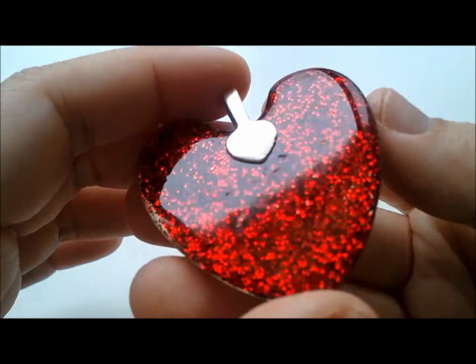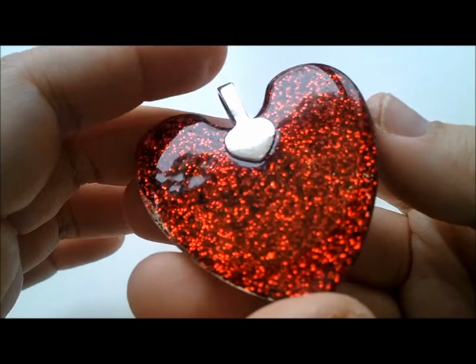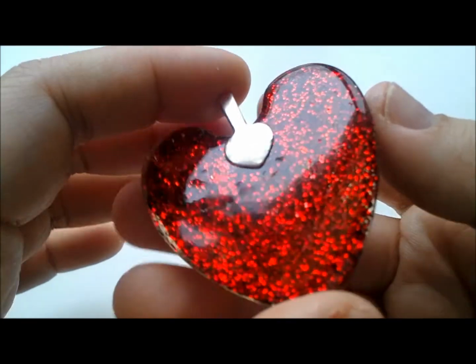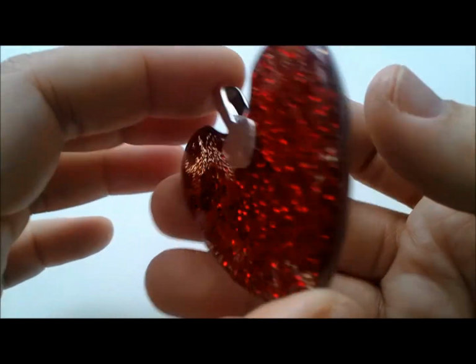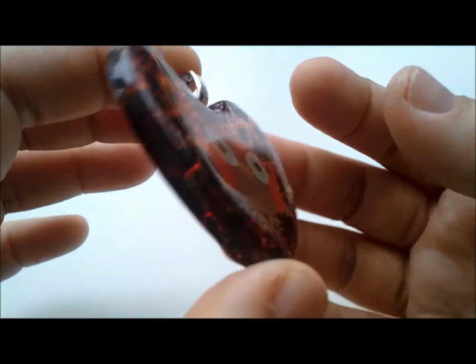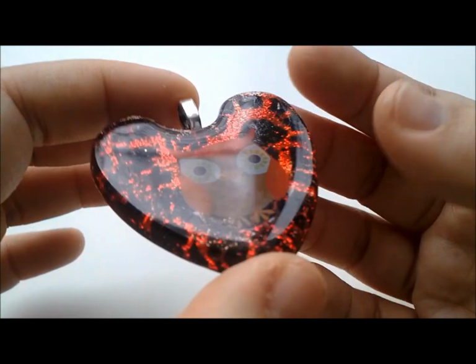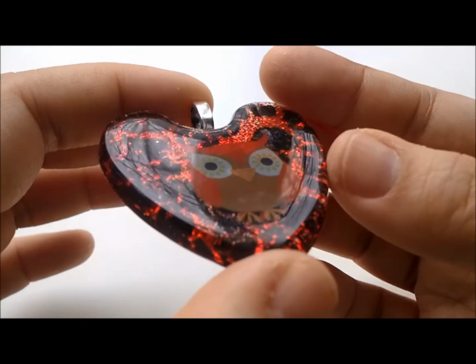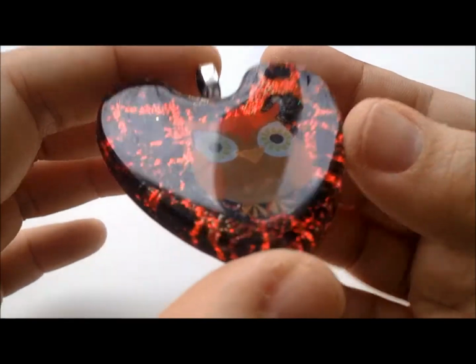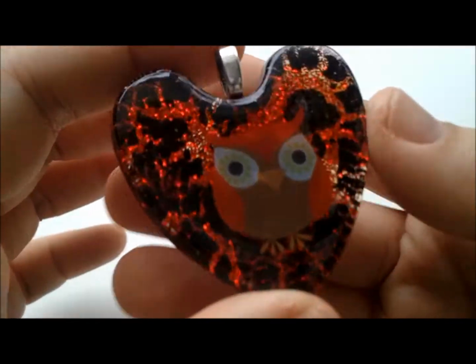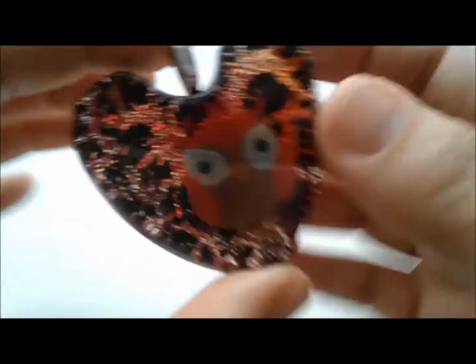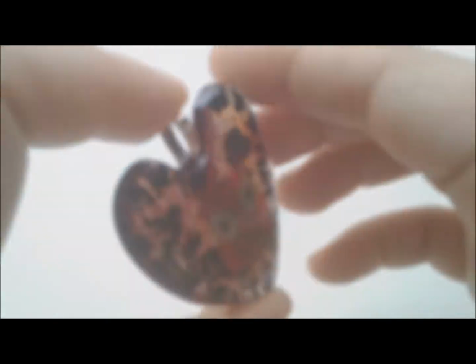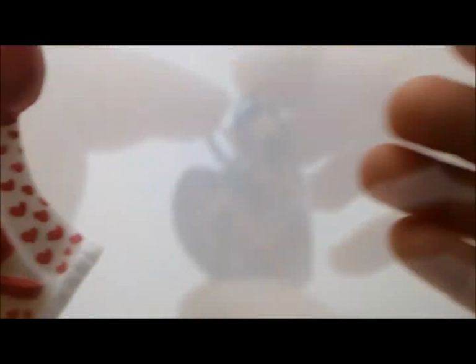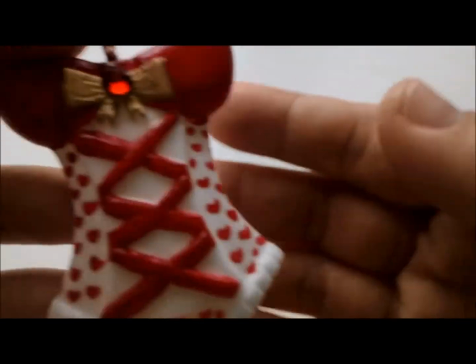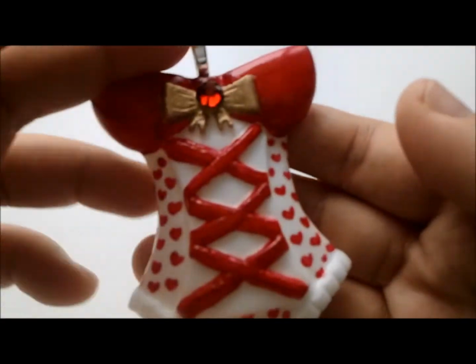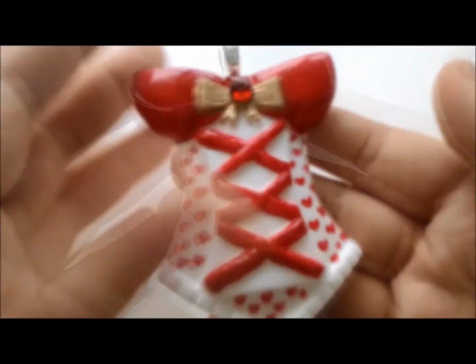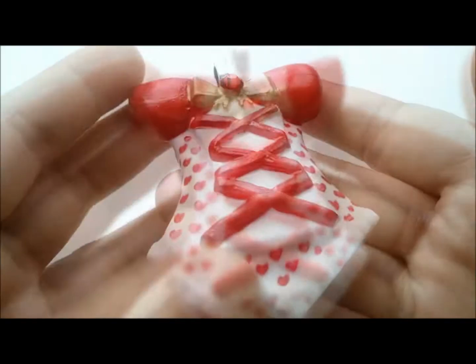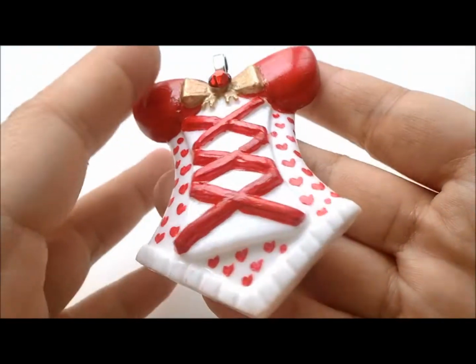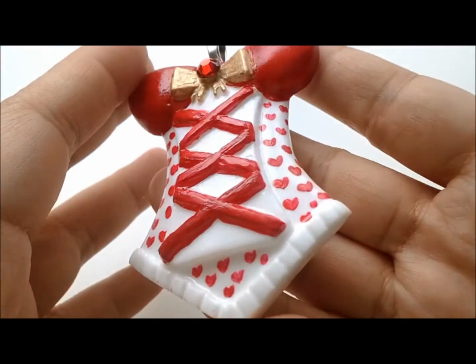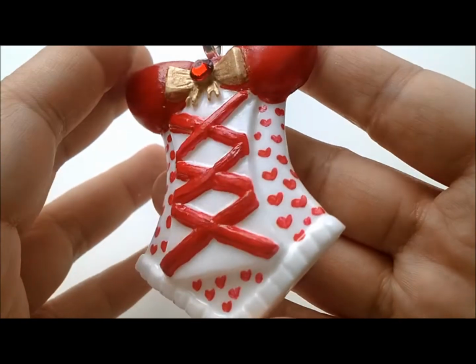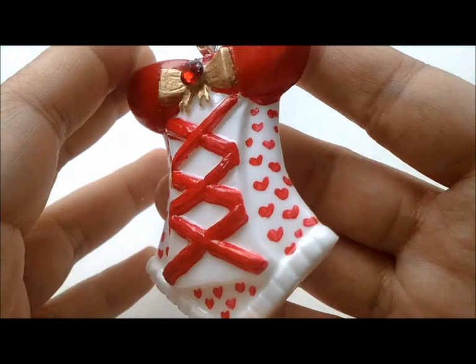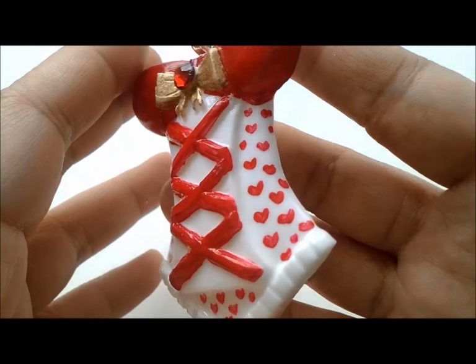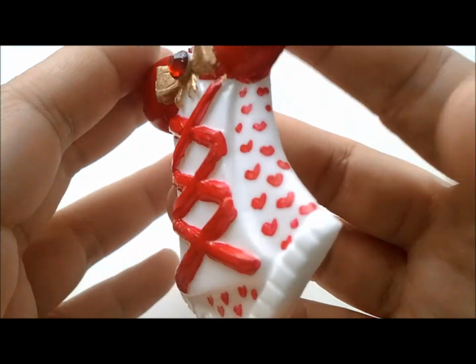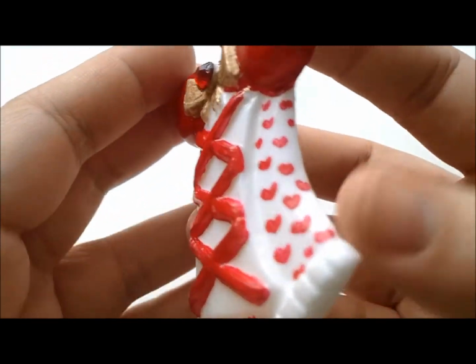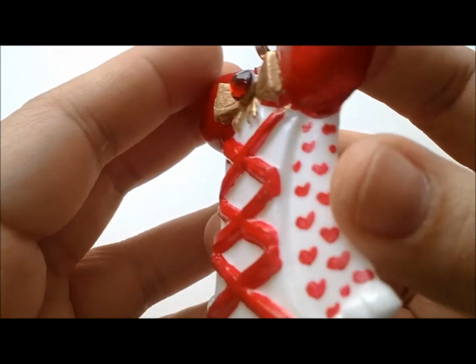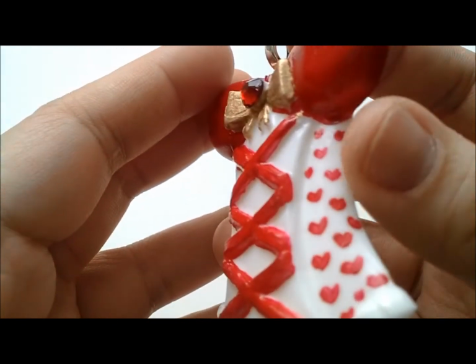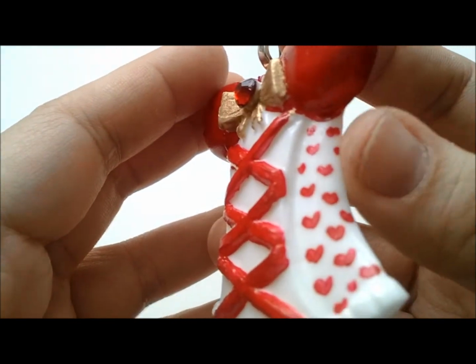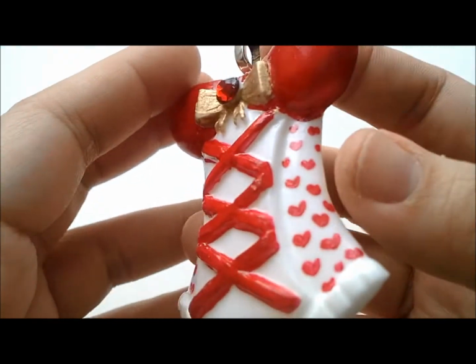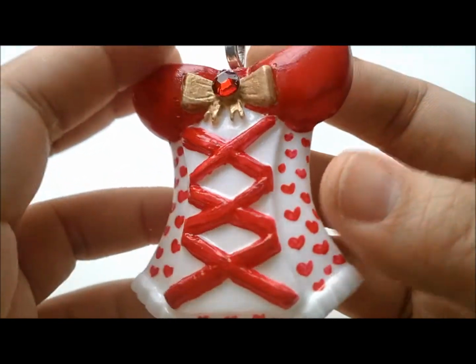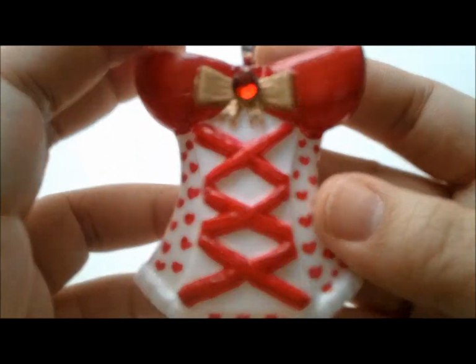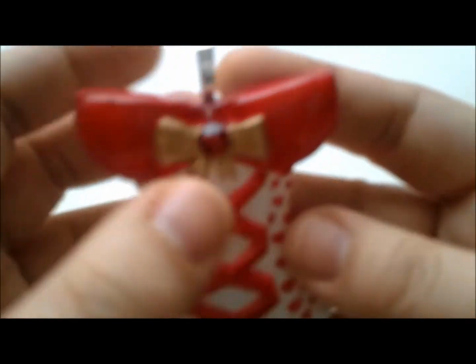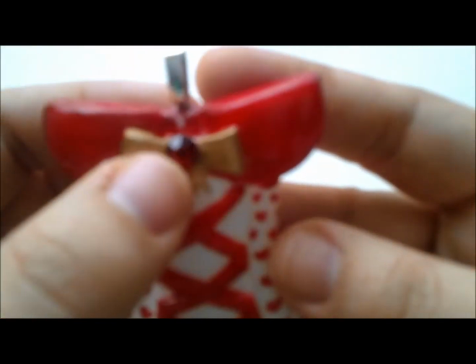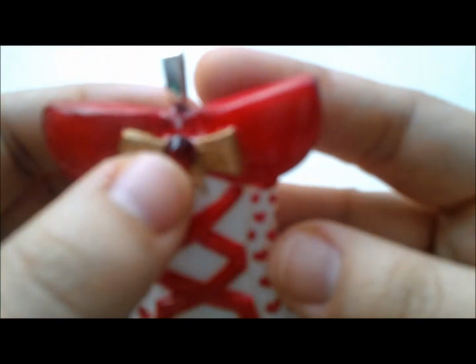Again, dome in the back and in the front. The next one is this corset and there's like hearts on the side and there's a rhinestone.